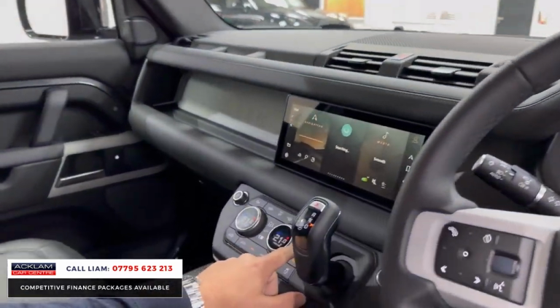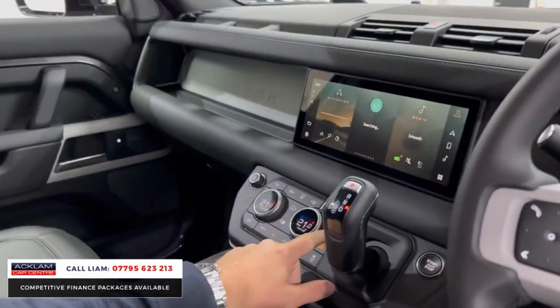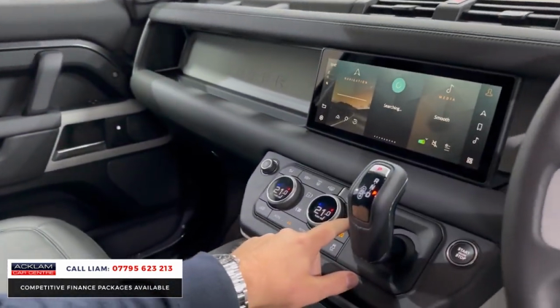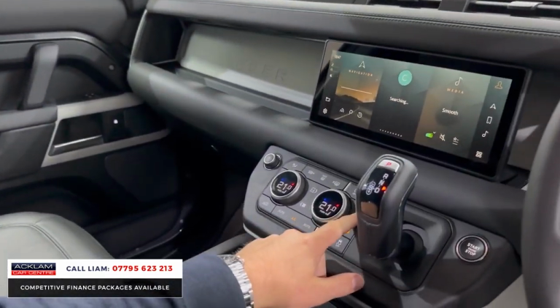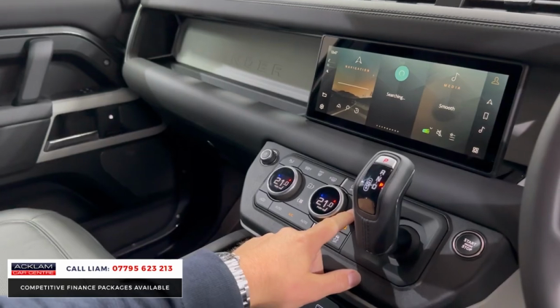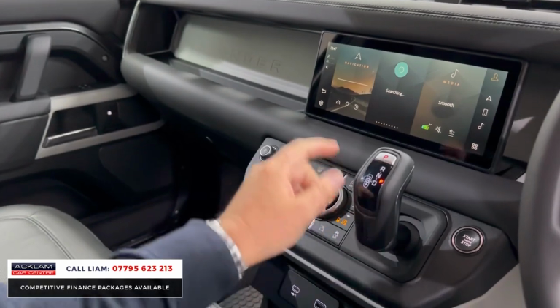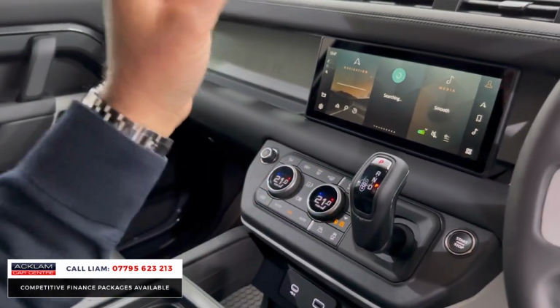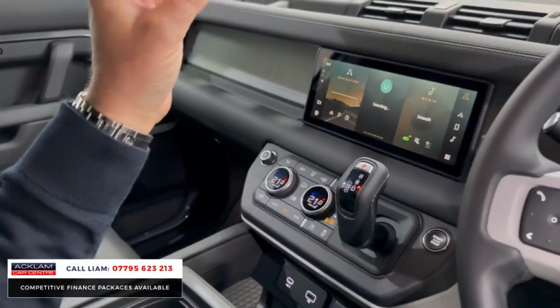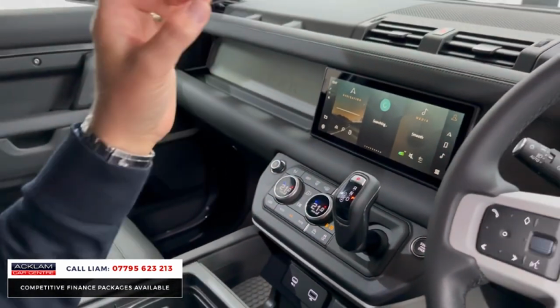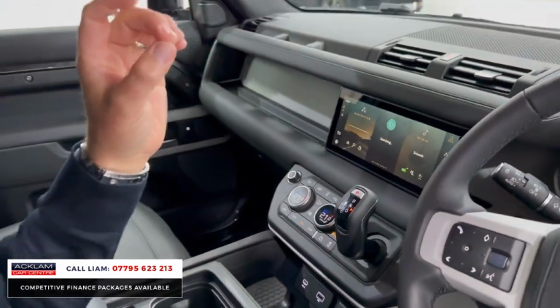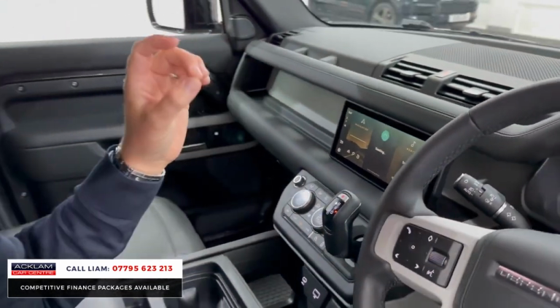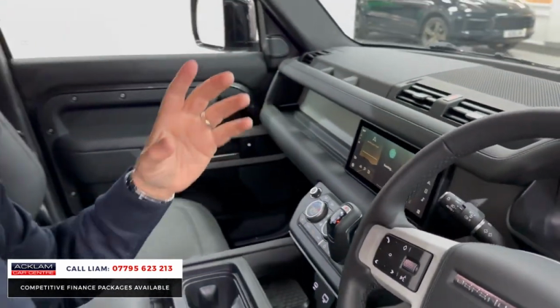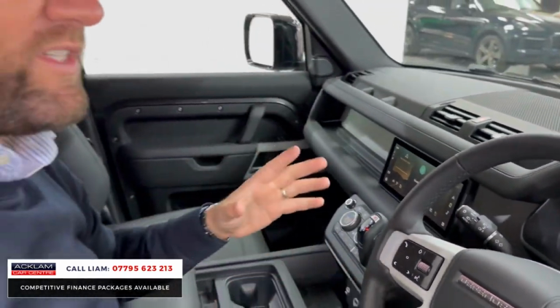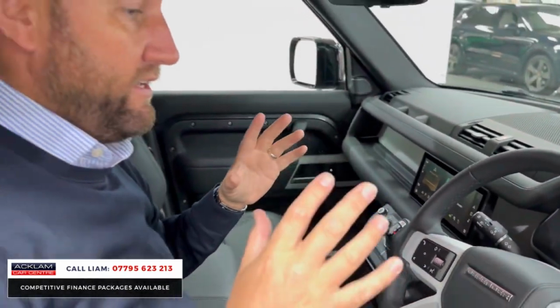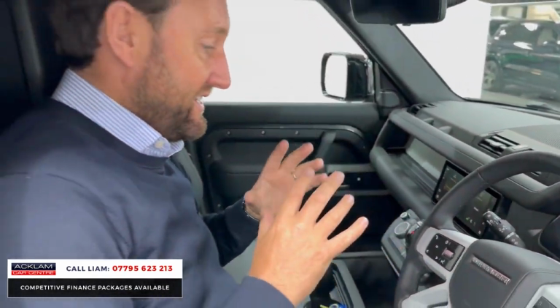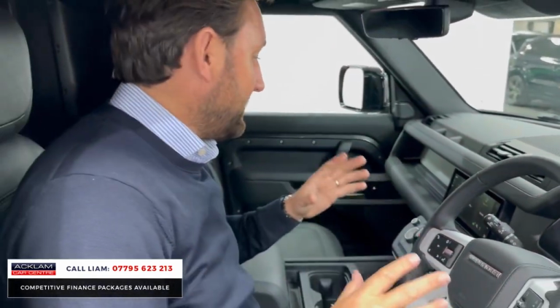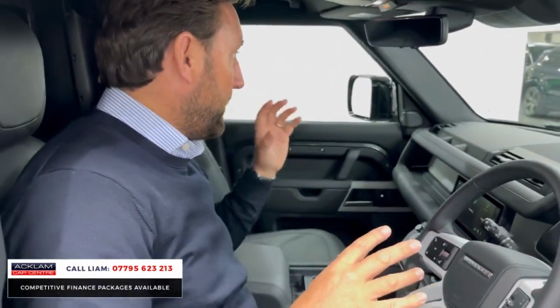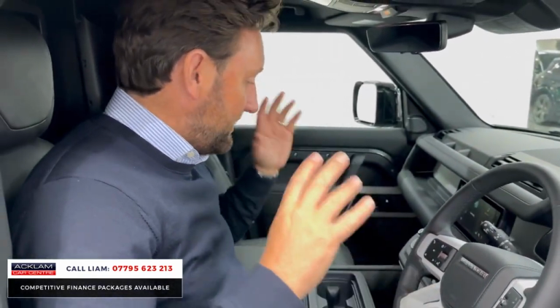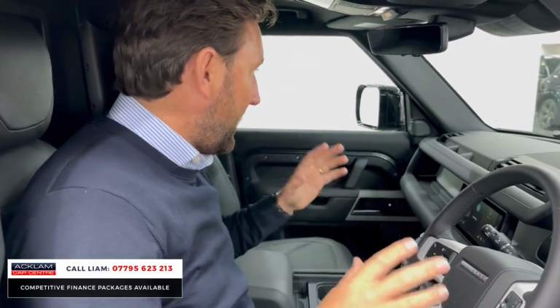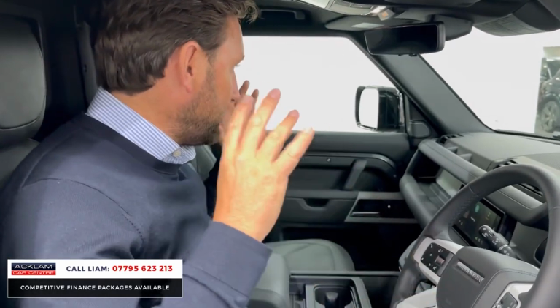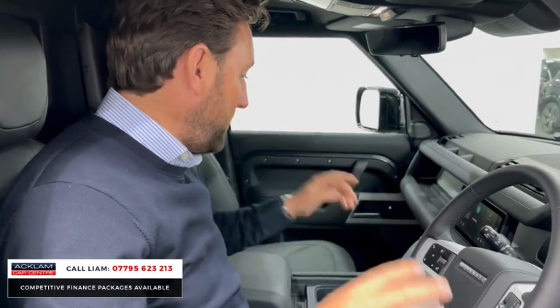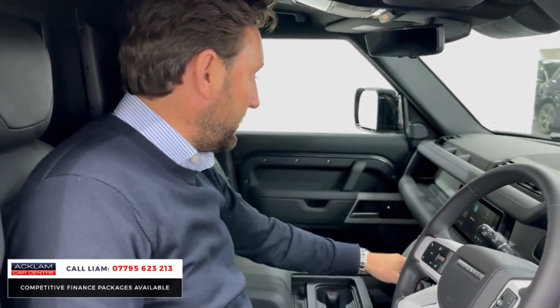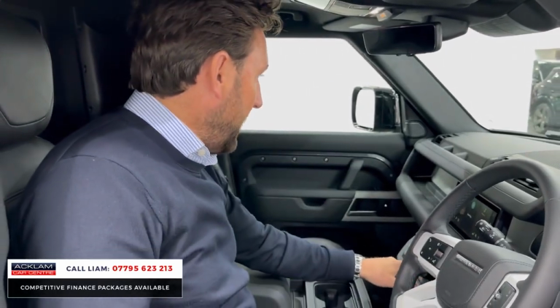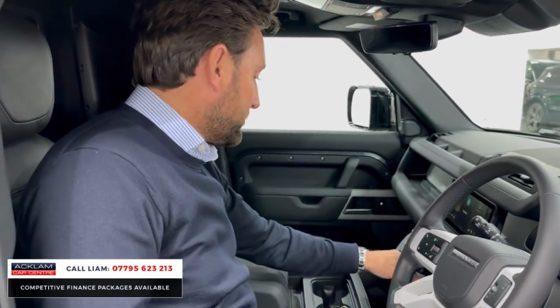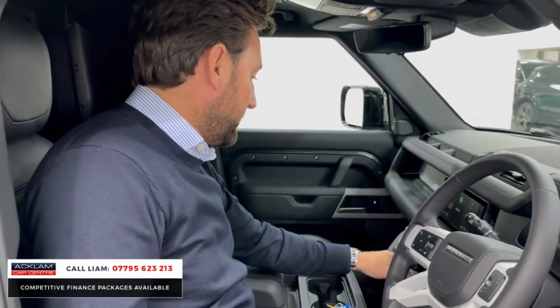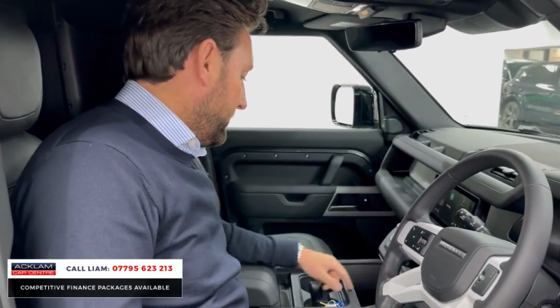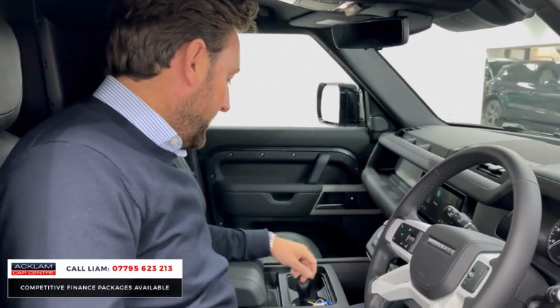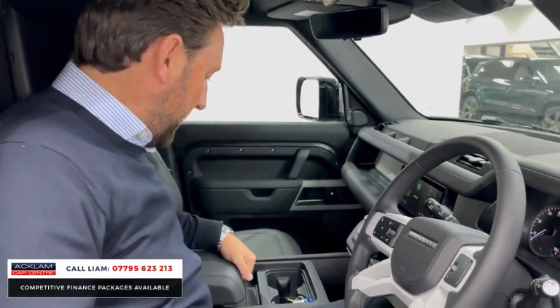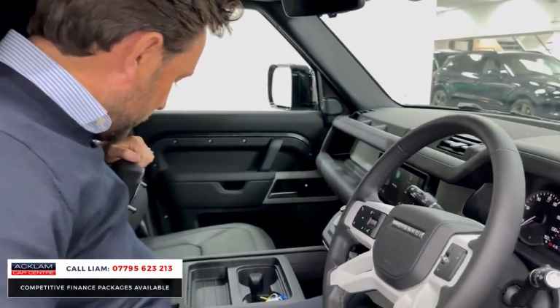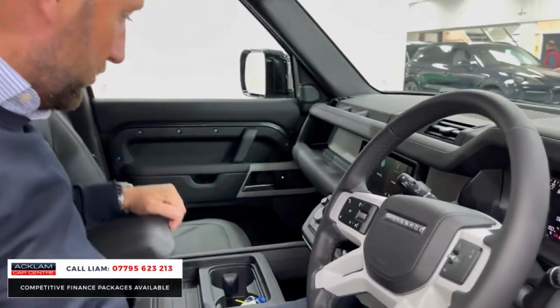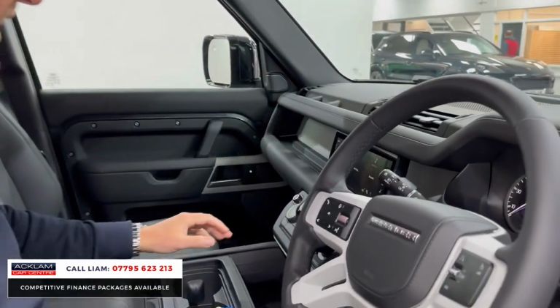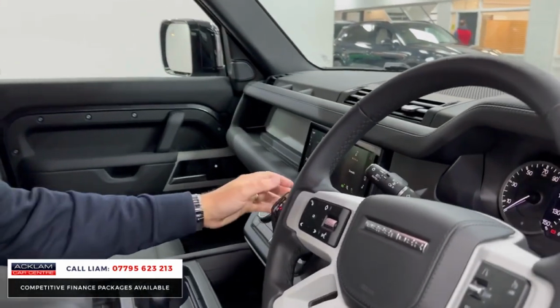Air suspension — air suspension as an extra is pretty rare on a standard 110 anyway. This car's a commercial and it's got the air suspension. So great extras.